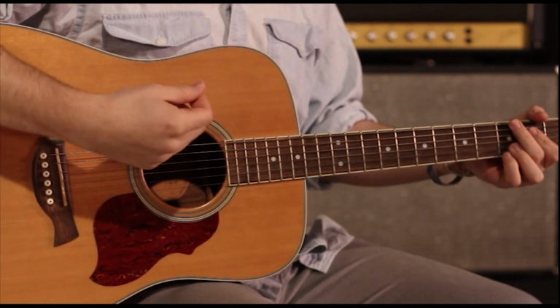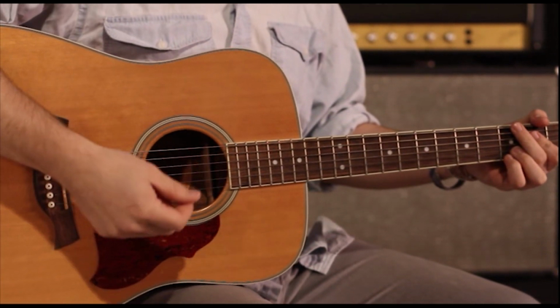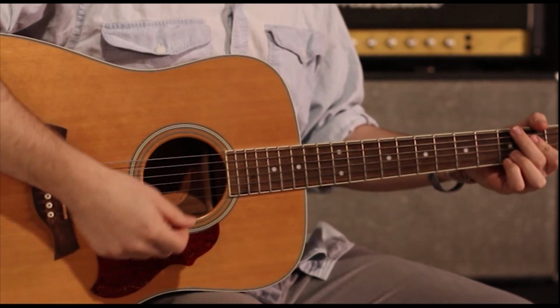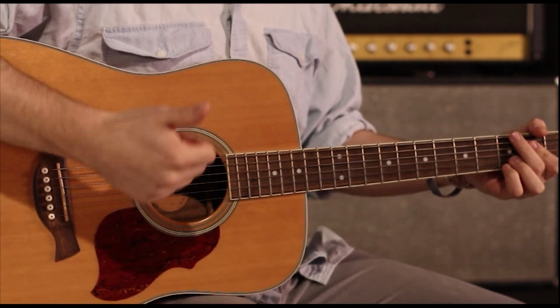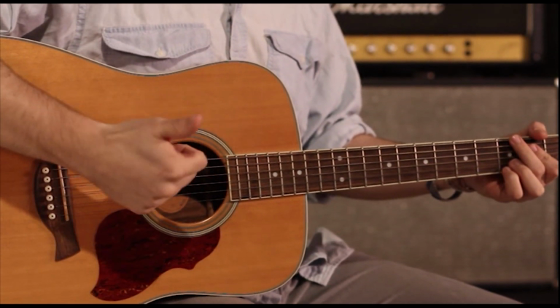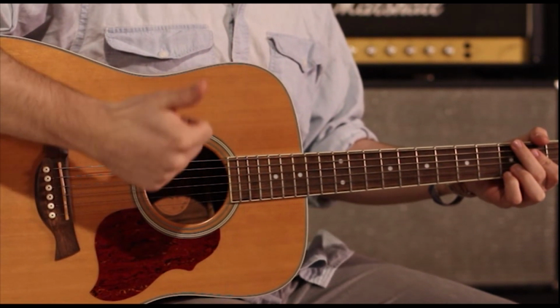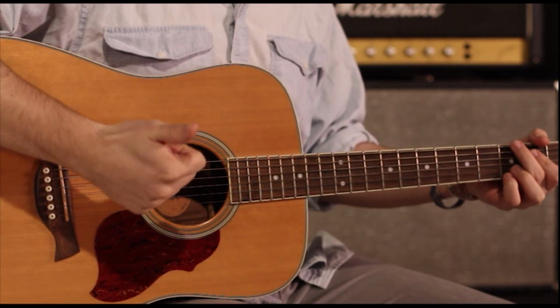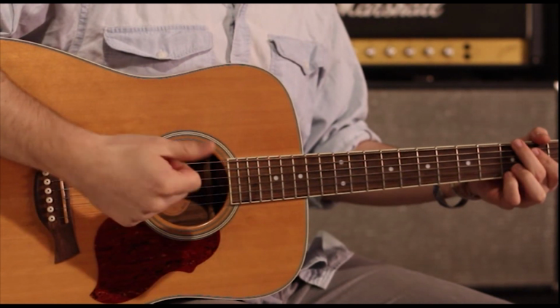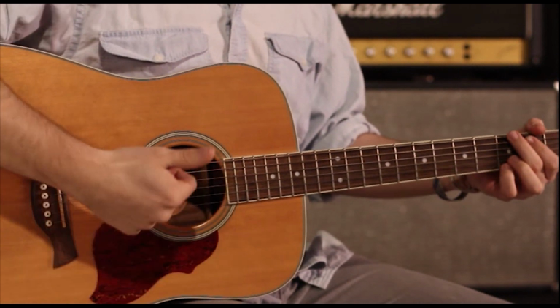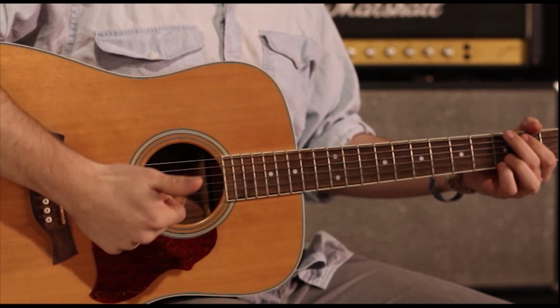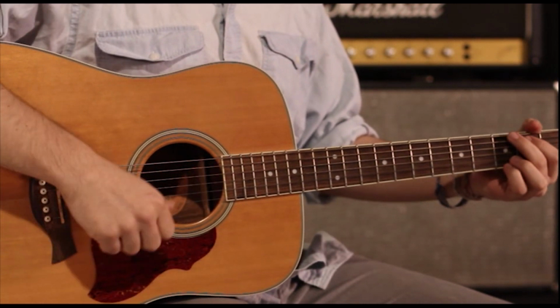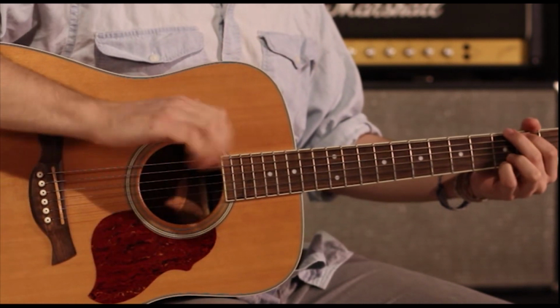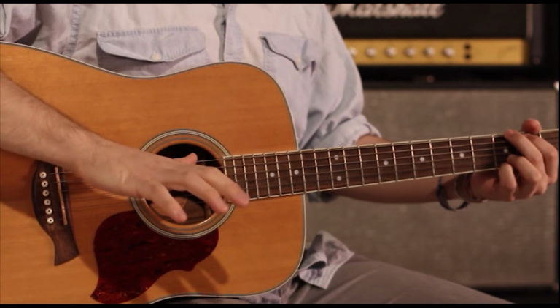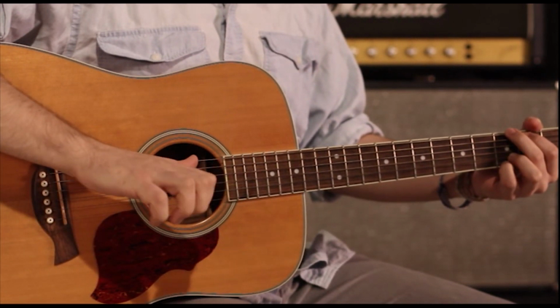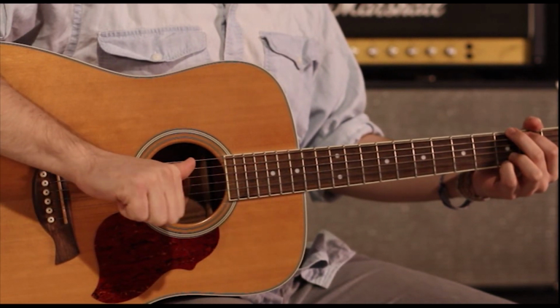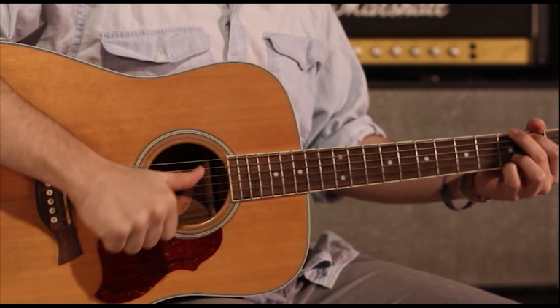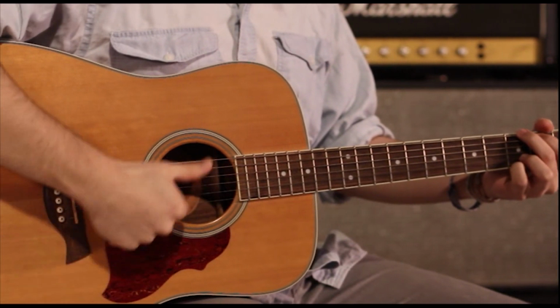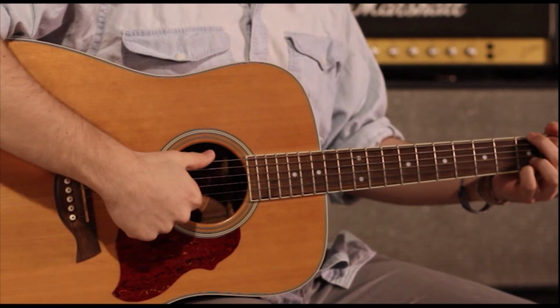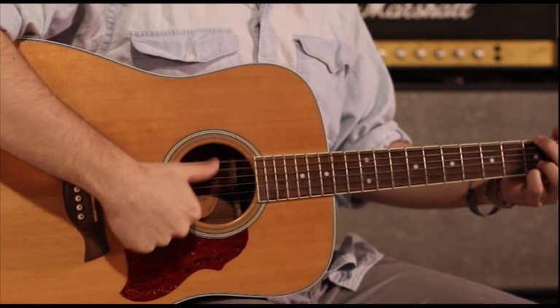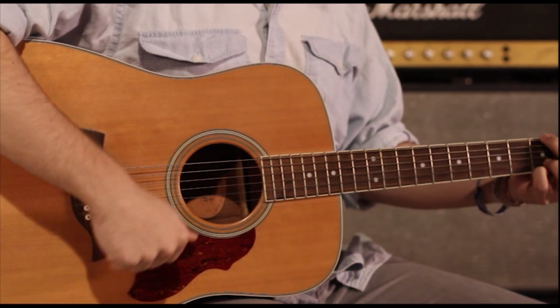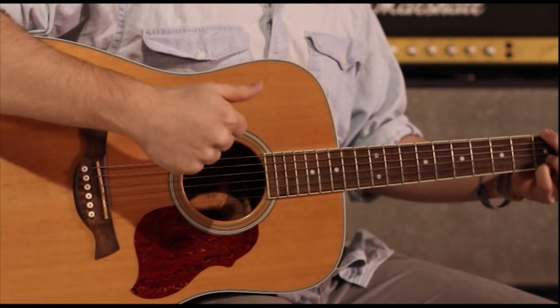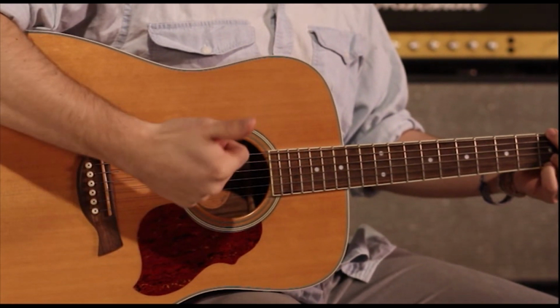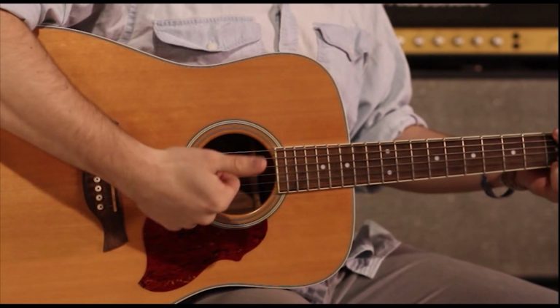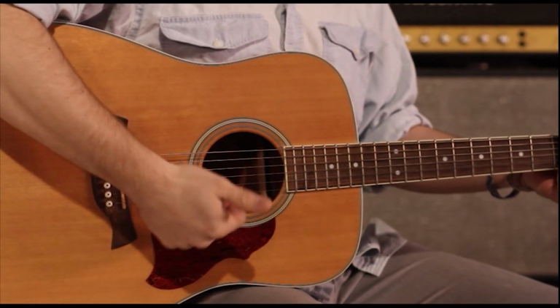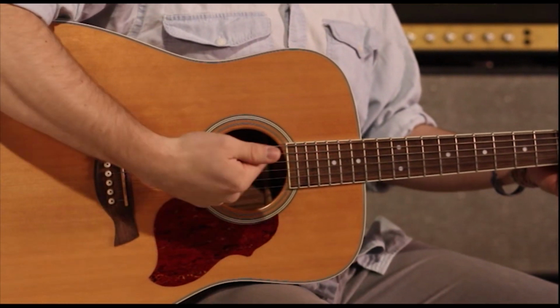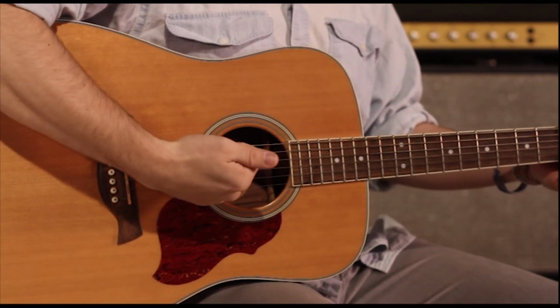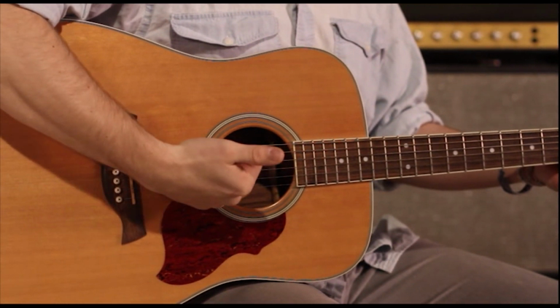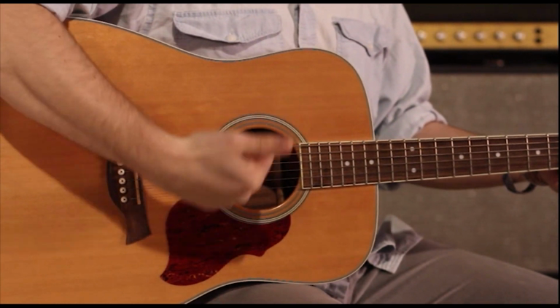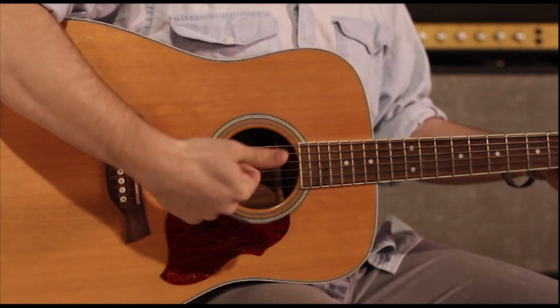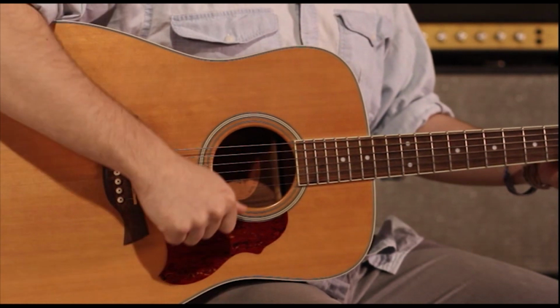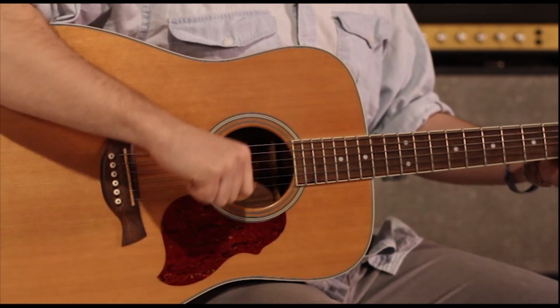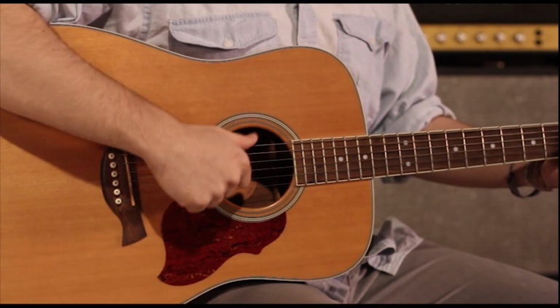Another way is just using your thumb. This is the way that I like to use a lot — you put your fingers tucked away and use just your thumb. It helps if you have a little thumbnail, but as you can see I don't, so you don't need one. So you just kind of go like this.